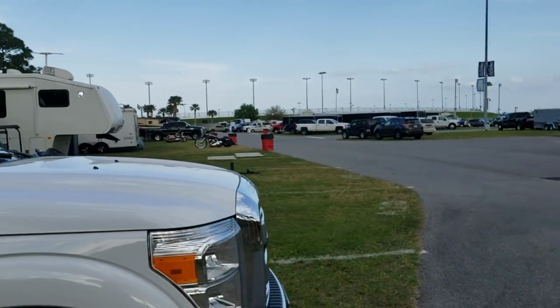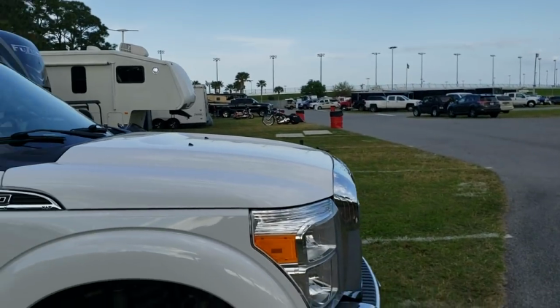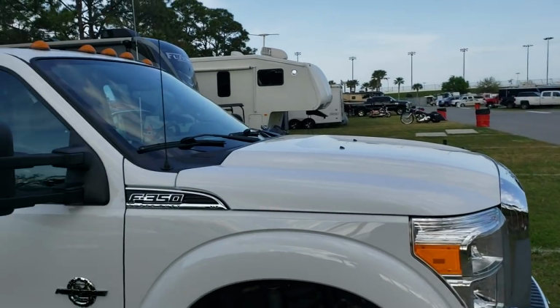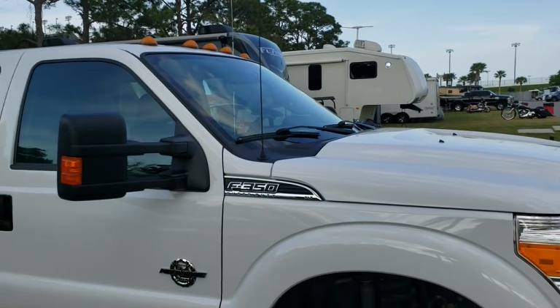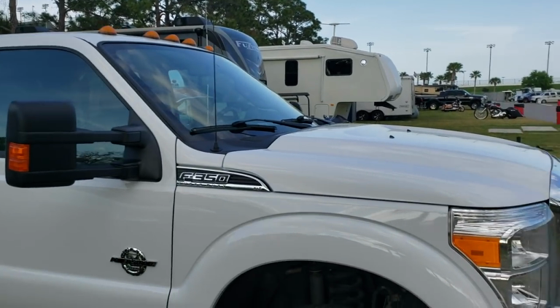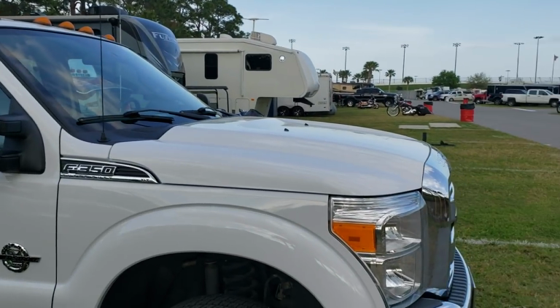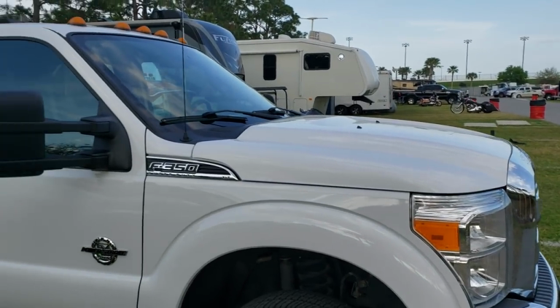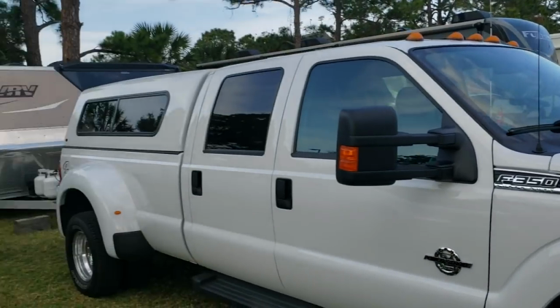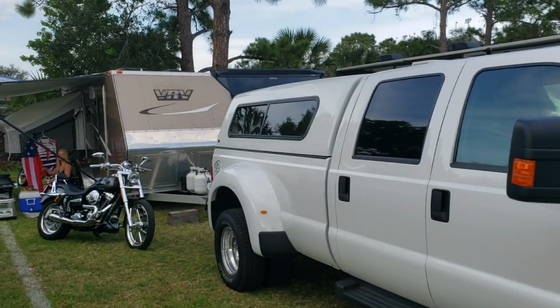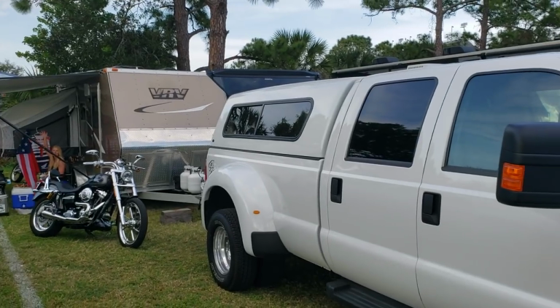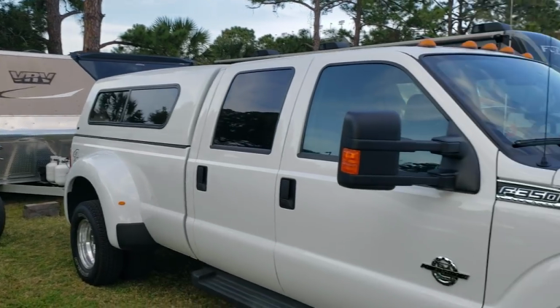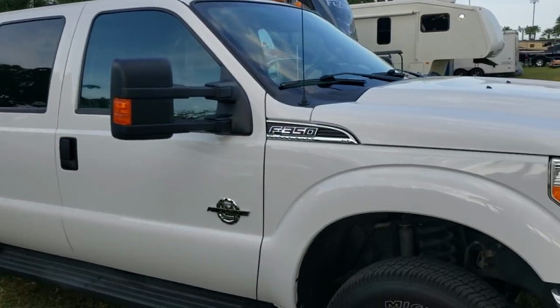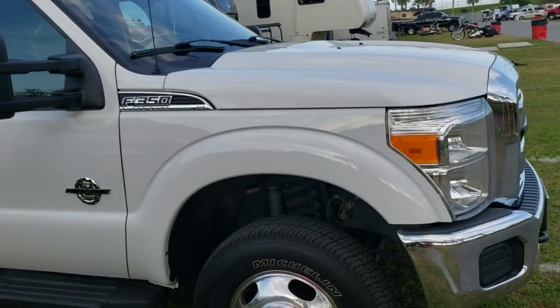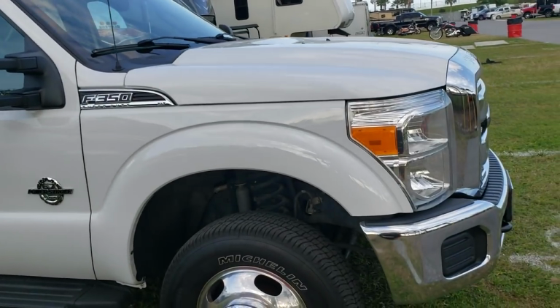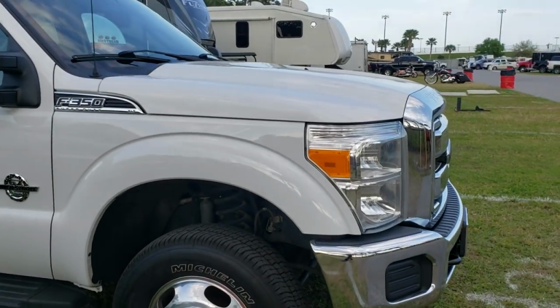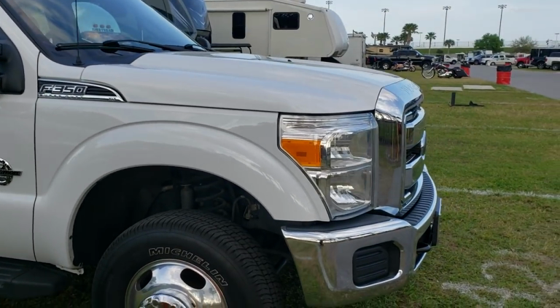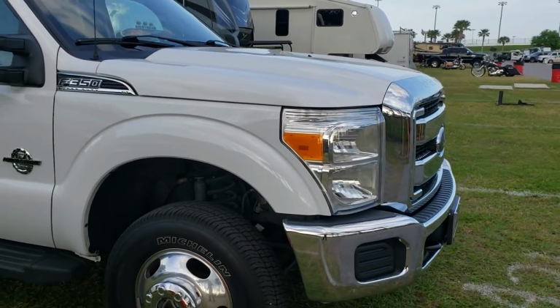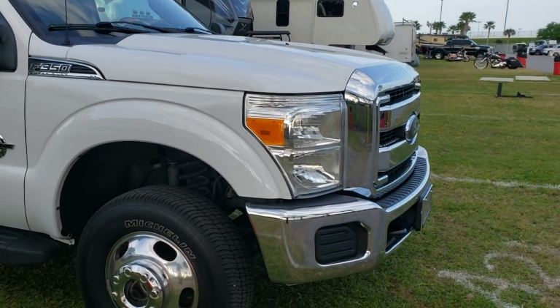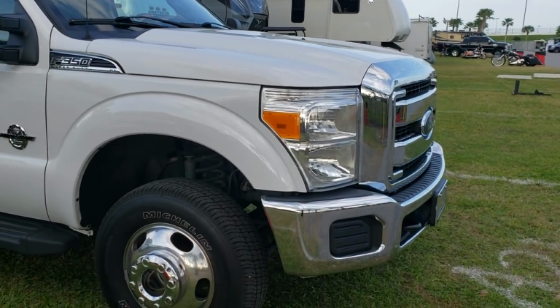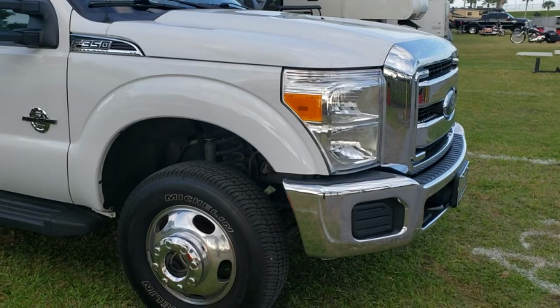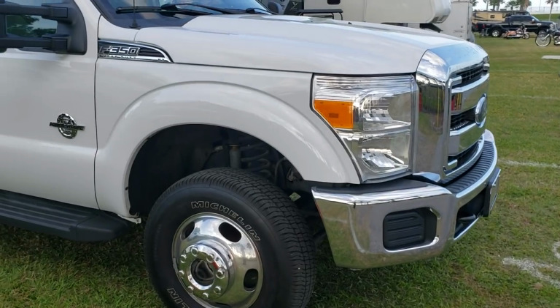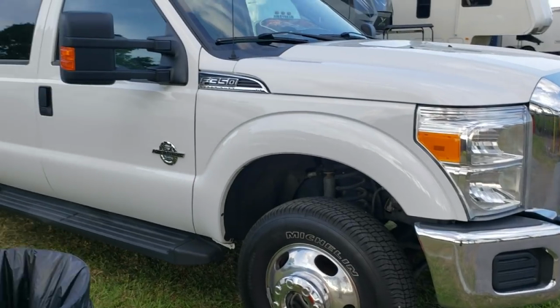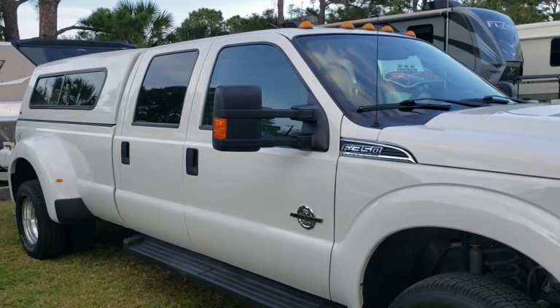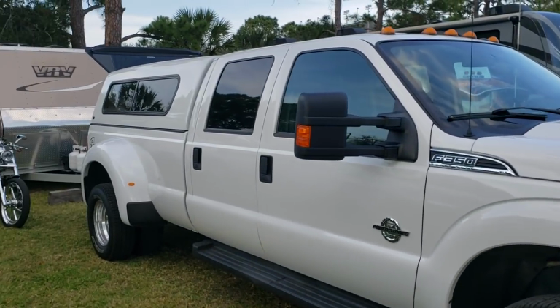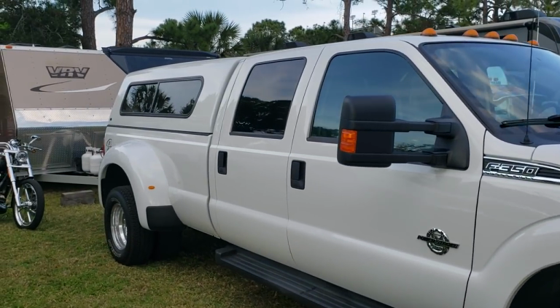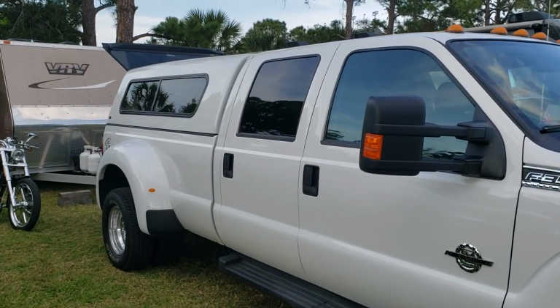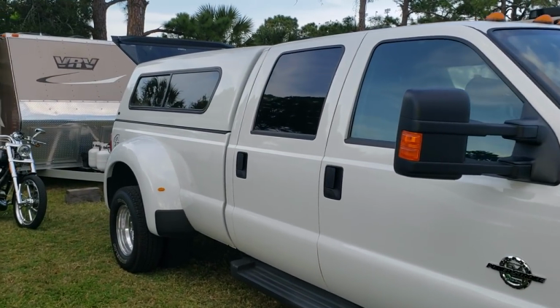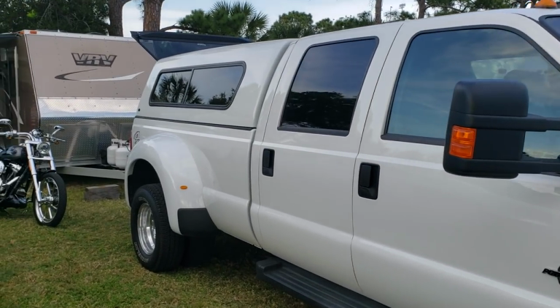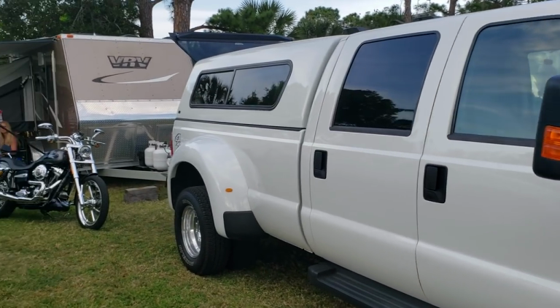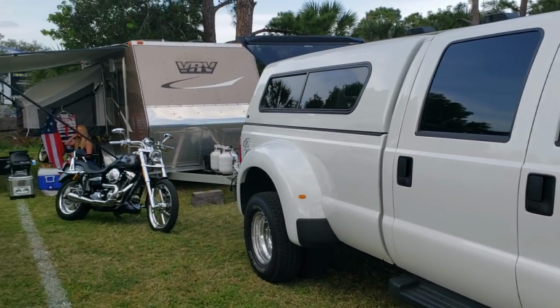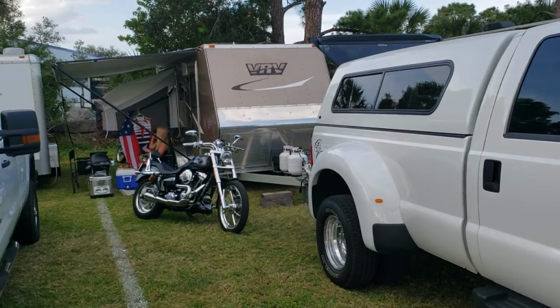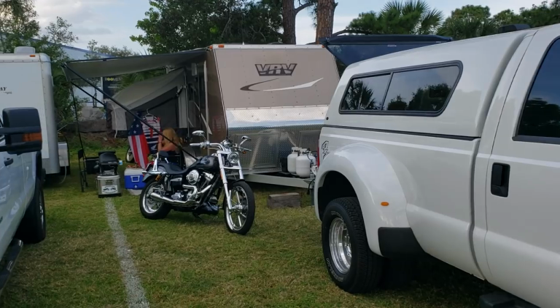Here we are guys at Daytona. This is where we're camping out on the infield at the Geico campgrounds. This is our first maiden voyage on the F-356.7. The dually hauled ass on the way down here — 90, 95 miles an hour towing the trailer like nothing.